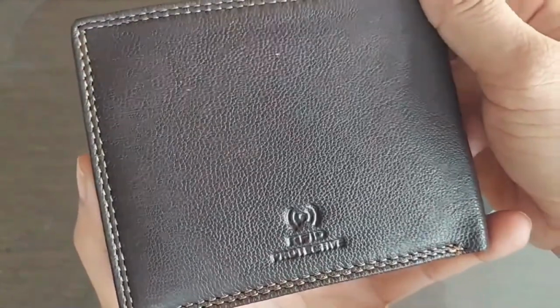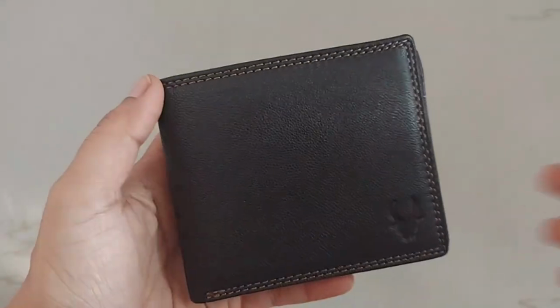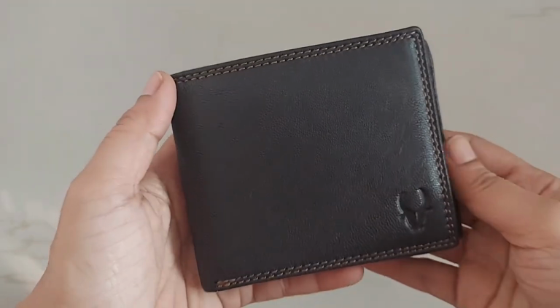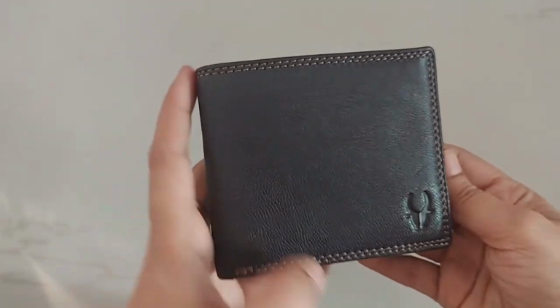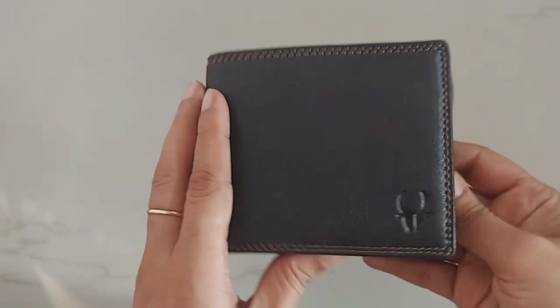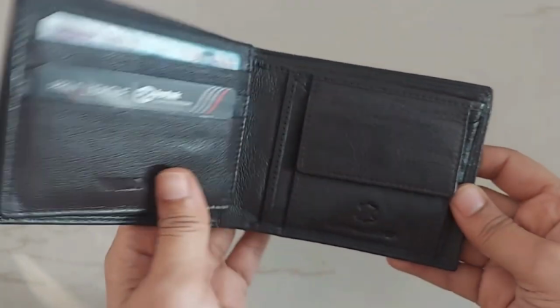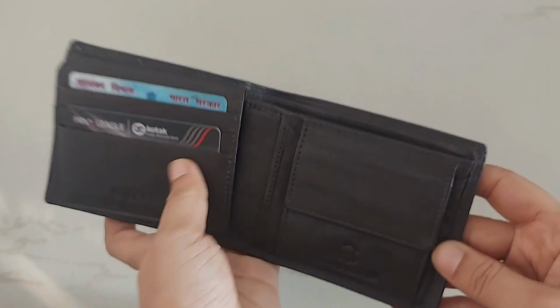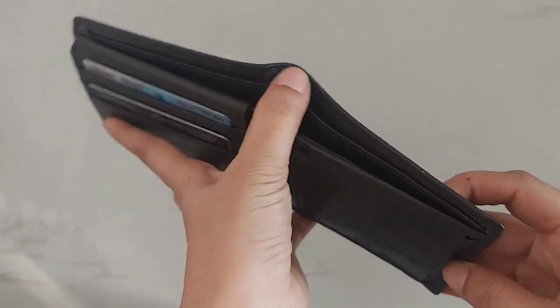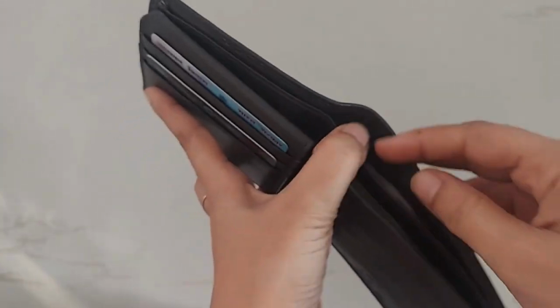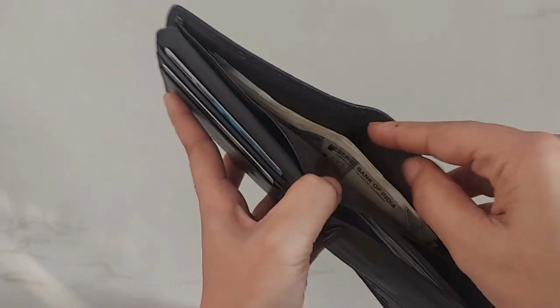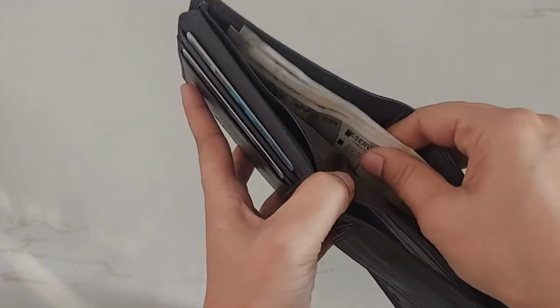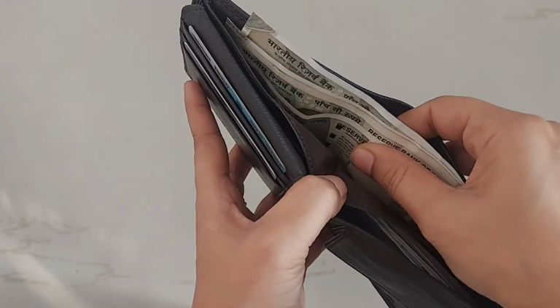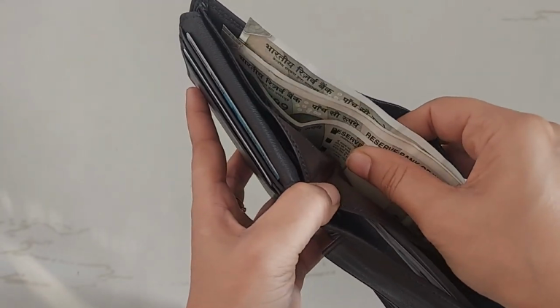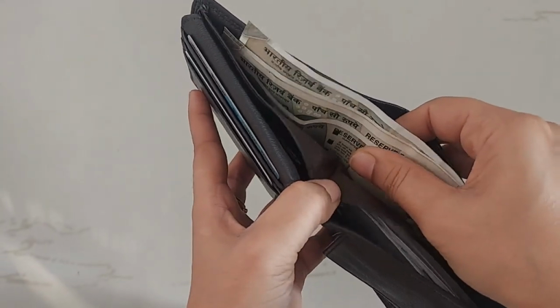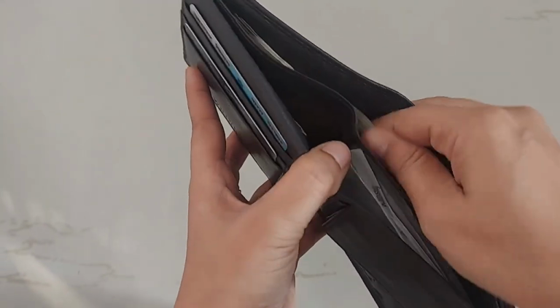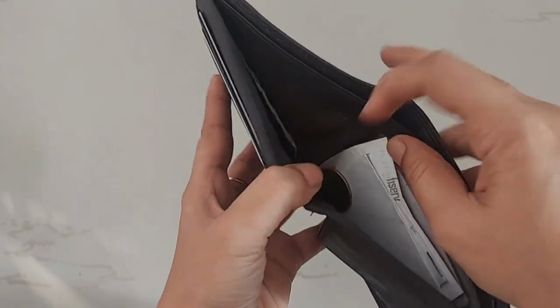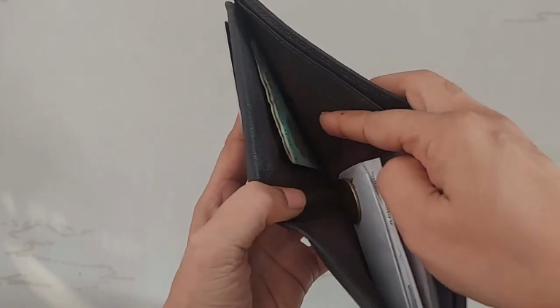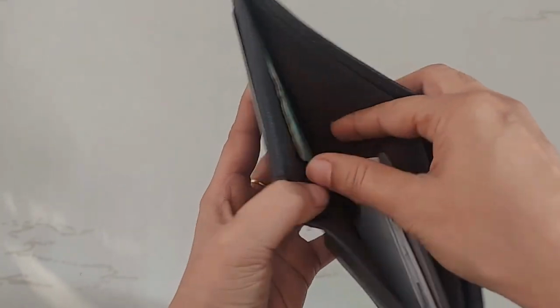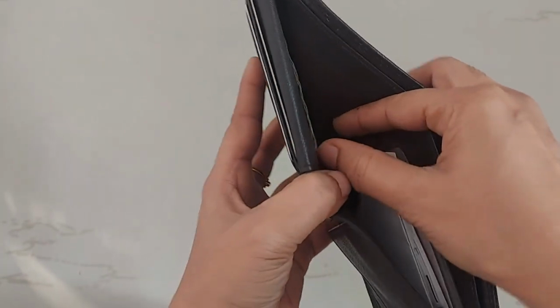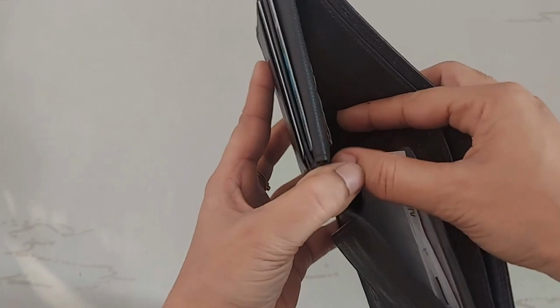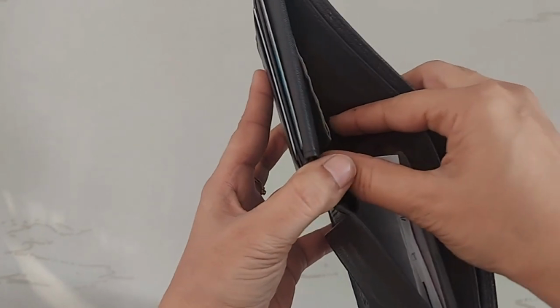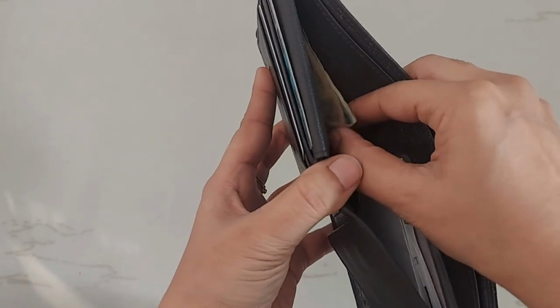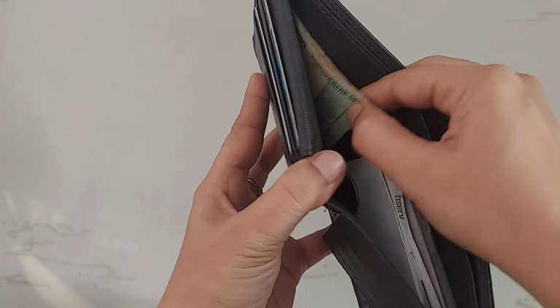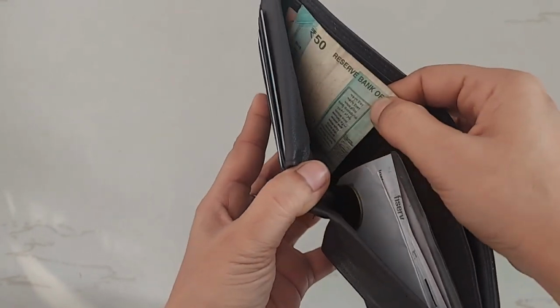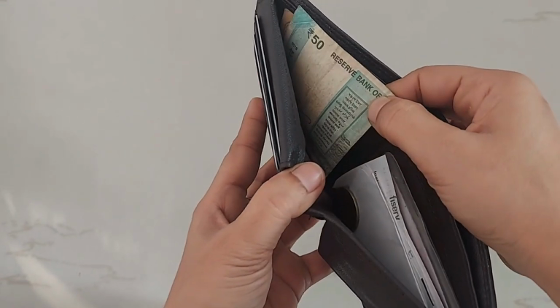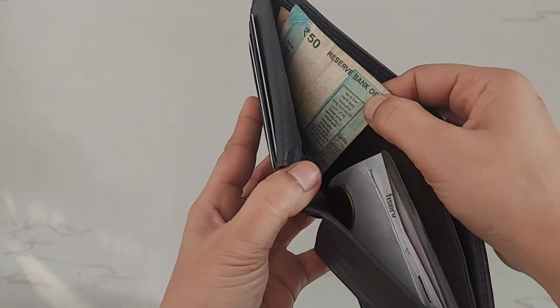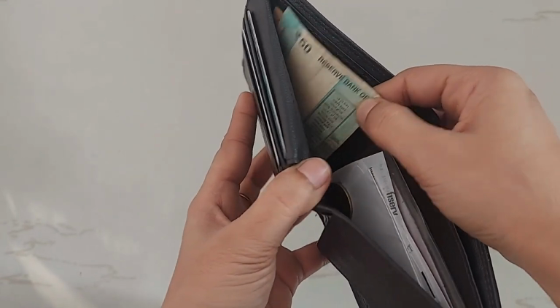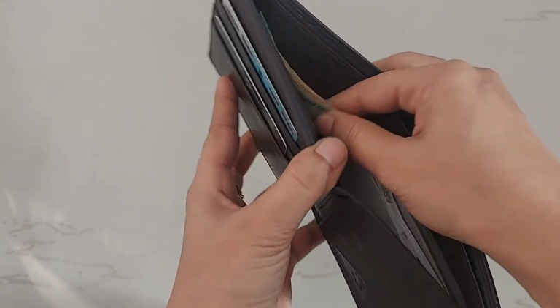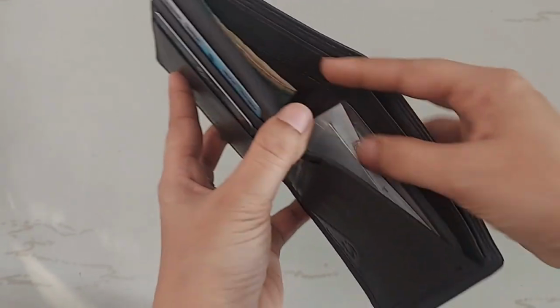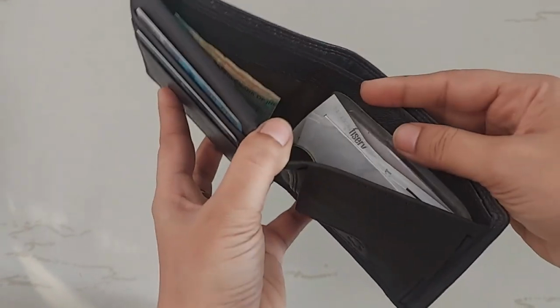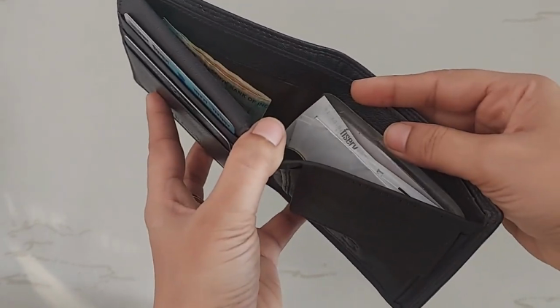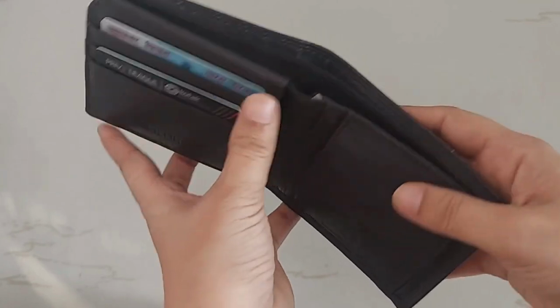I am going to fill the wallet and then see how thick it's gonna feel. Here we are — this is the cash compartment. You can keep all the big notes here, the folded ones and the small ones here, and a few paper slips if you have, you can keep on this side.